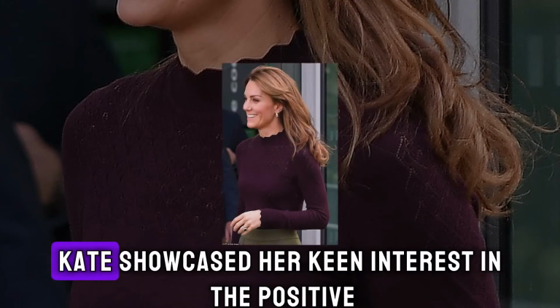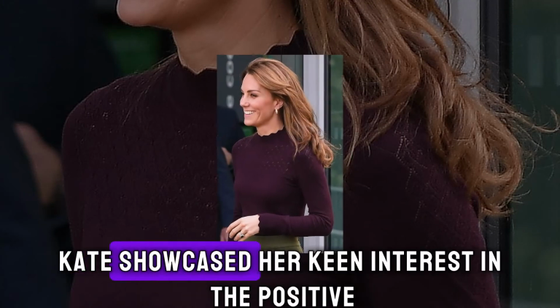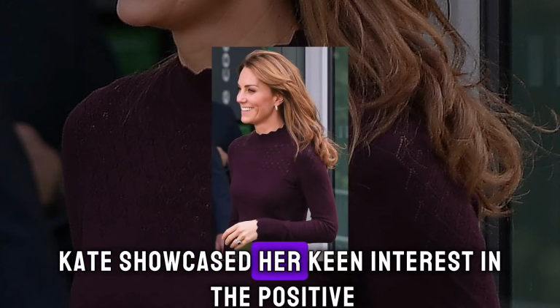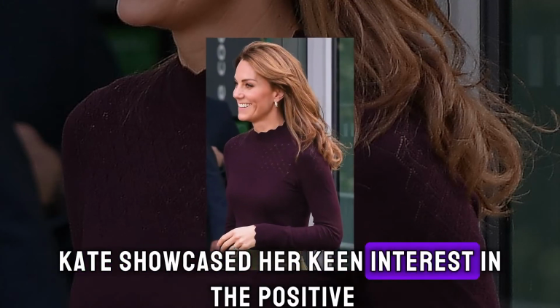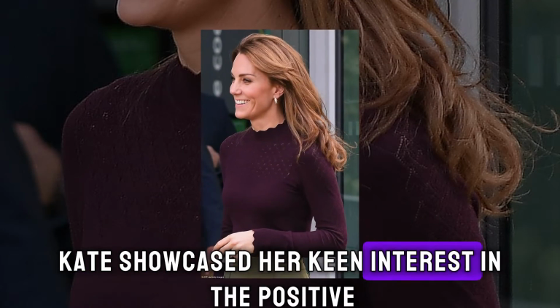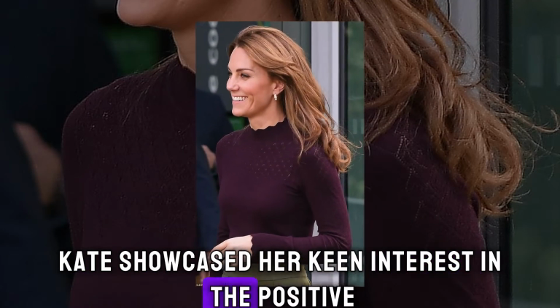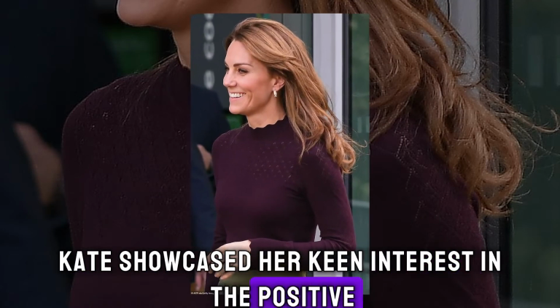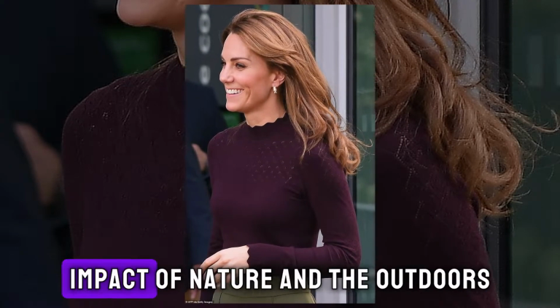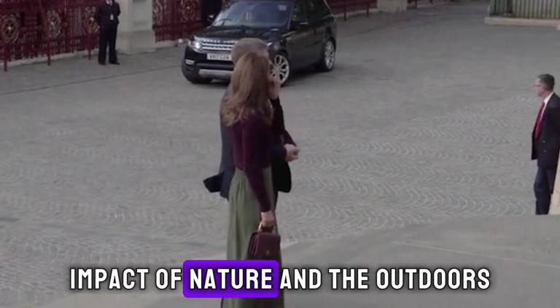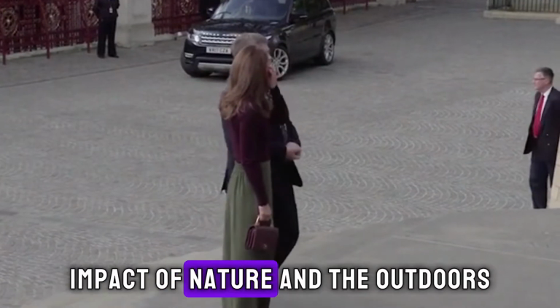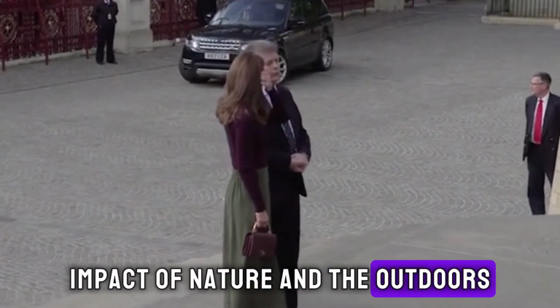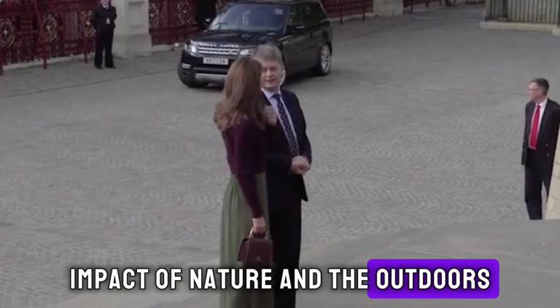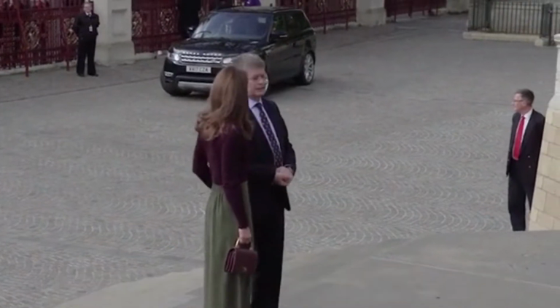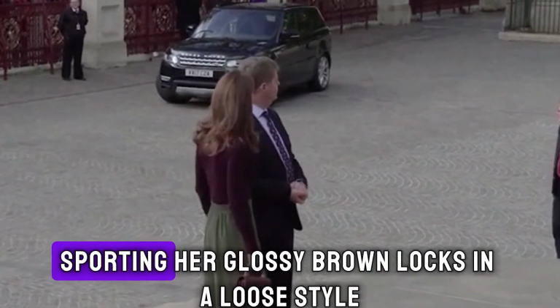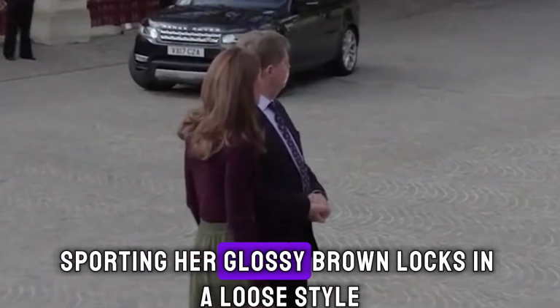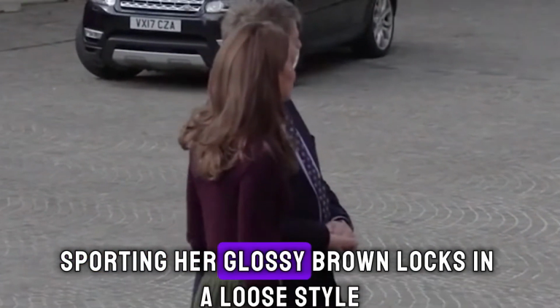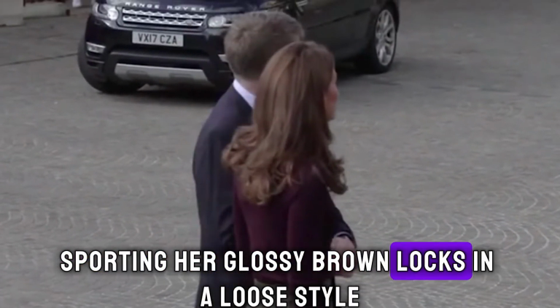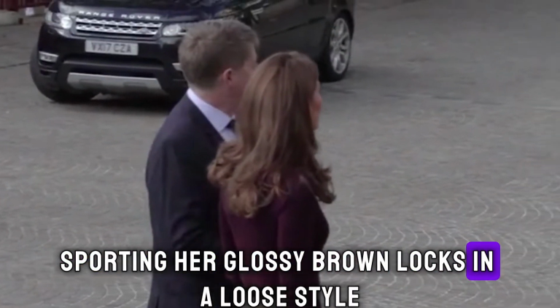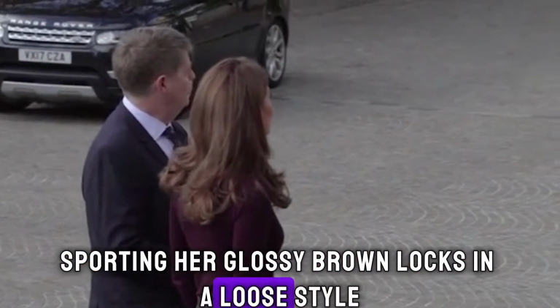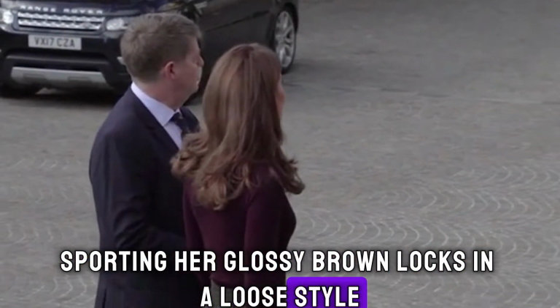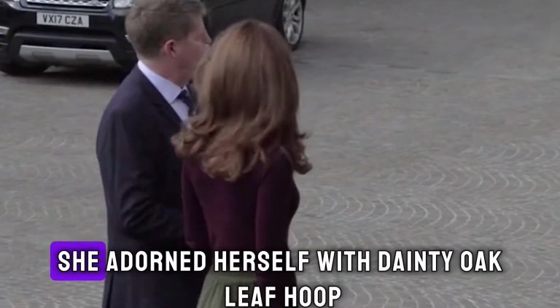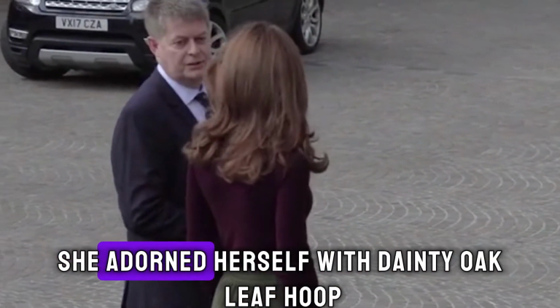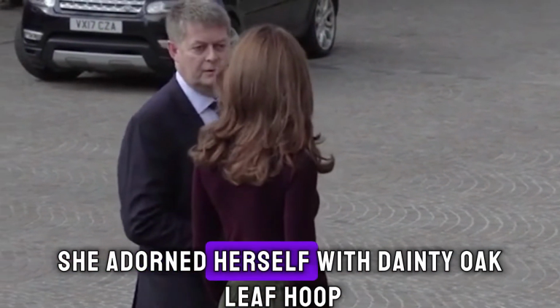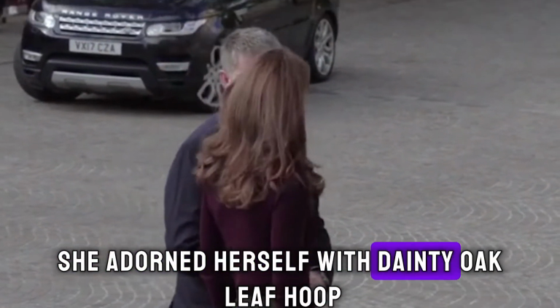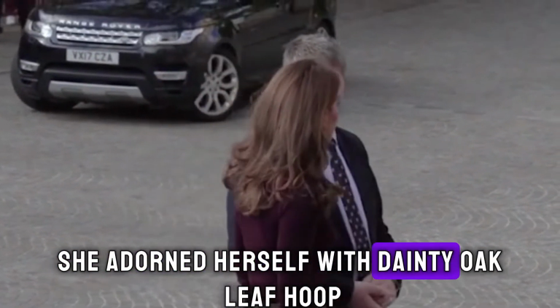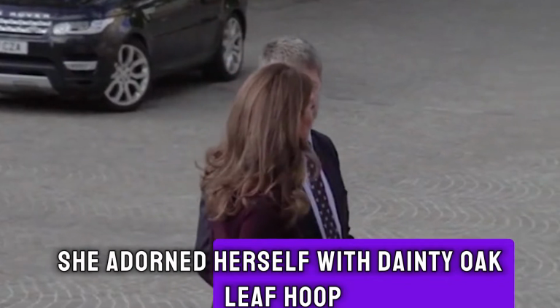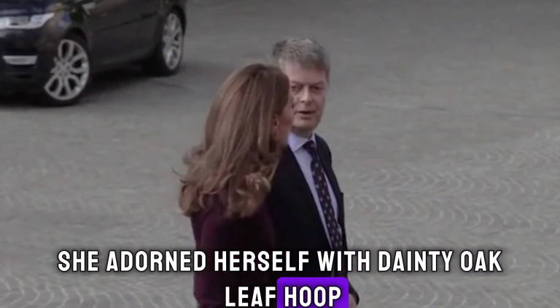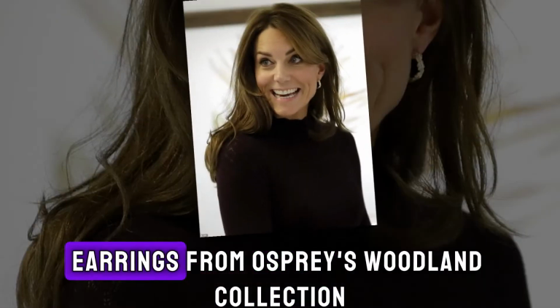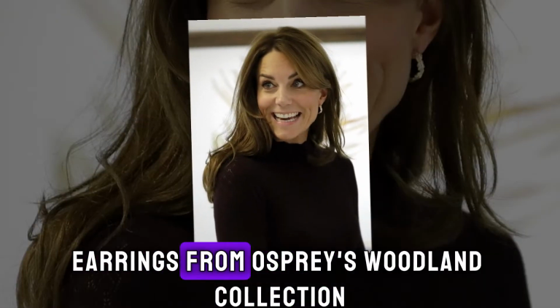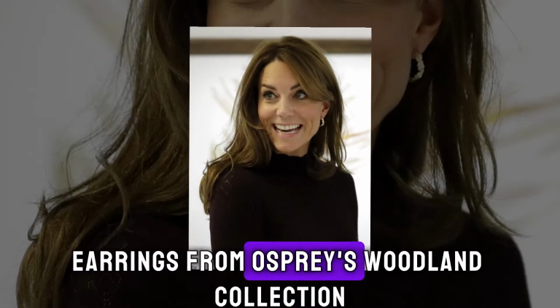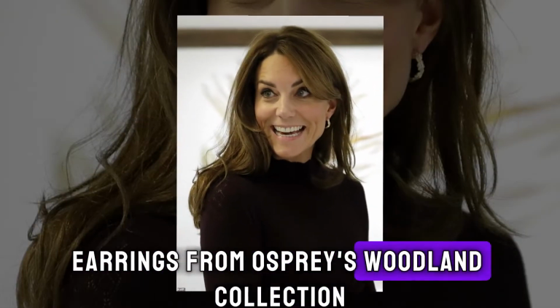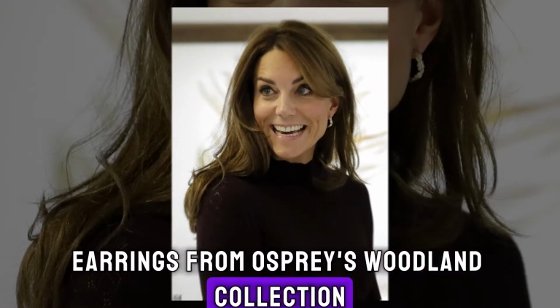Kate showcased her keen interest in the positive impact of nature and the outdoors. Sporting her glossy brown locks in a loose style, she adorned herself with dainty oak leaf hoop earrings from Osprey's Woodland Collection.